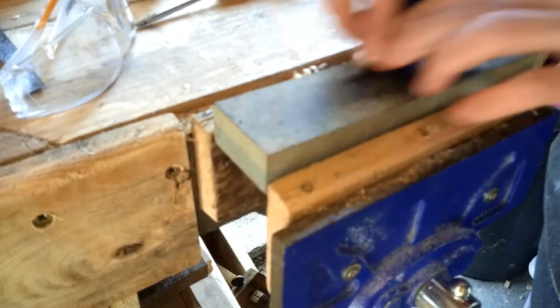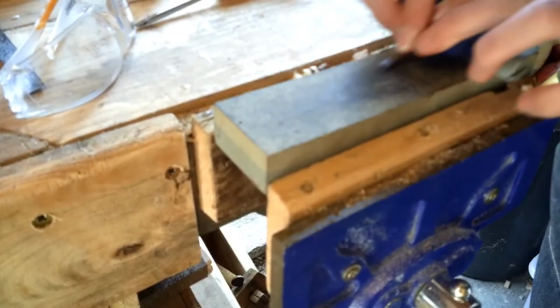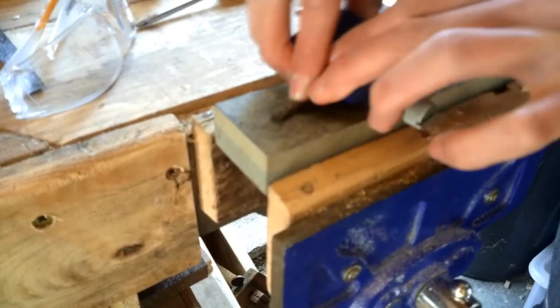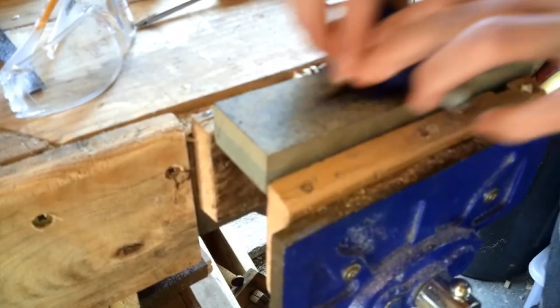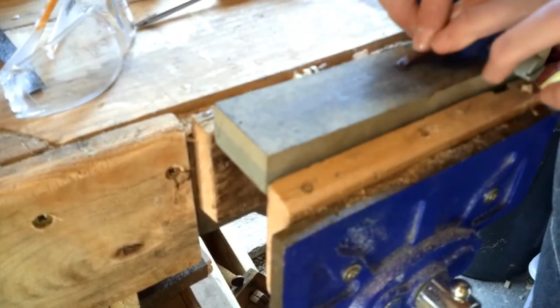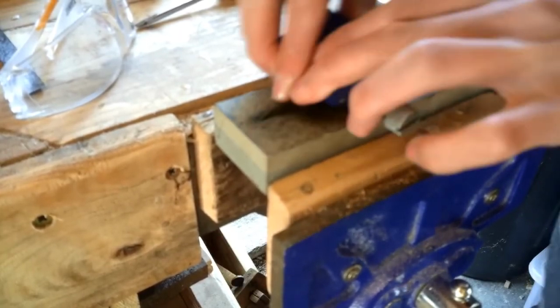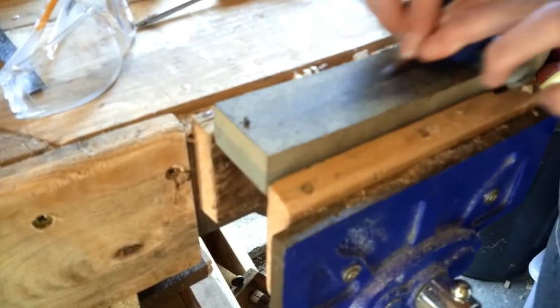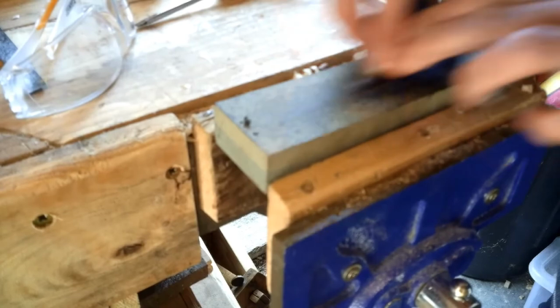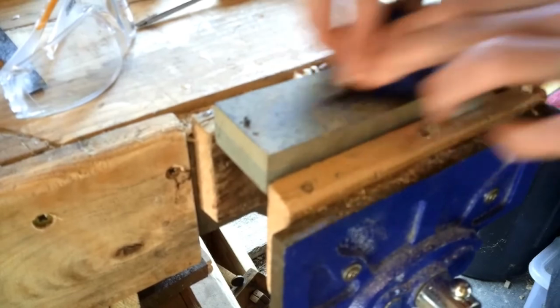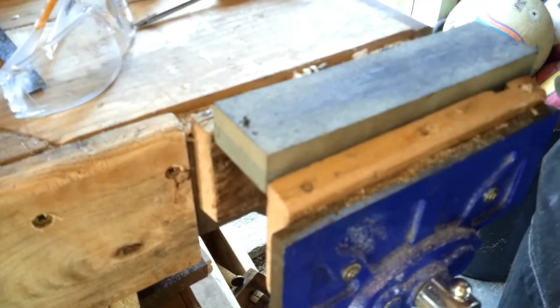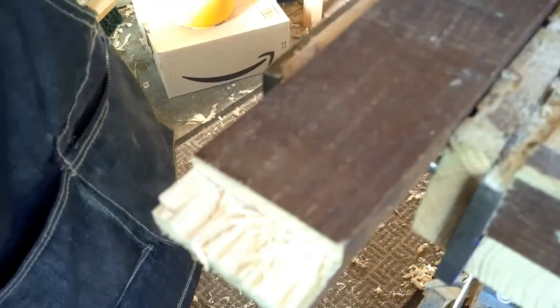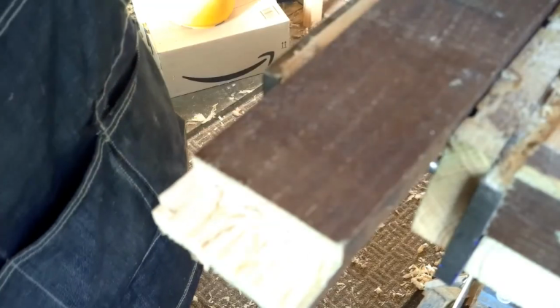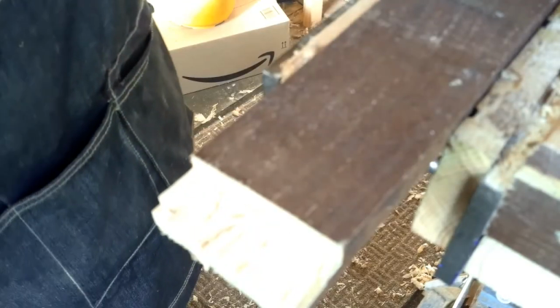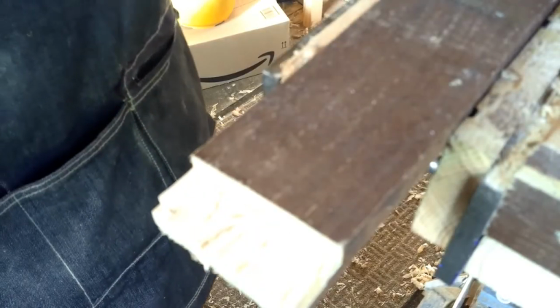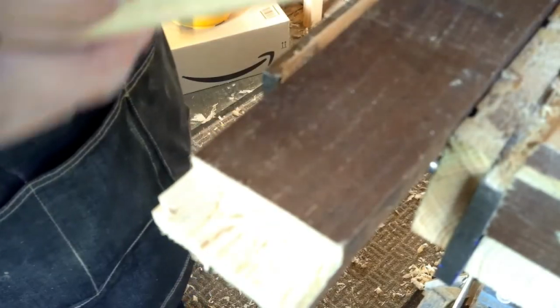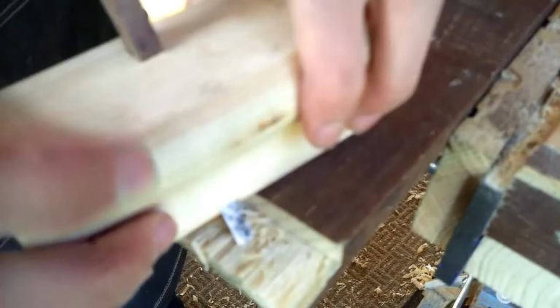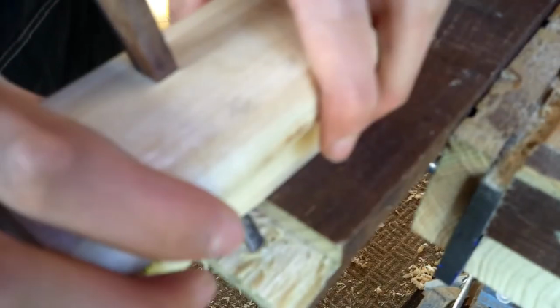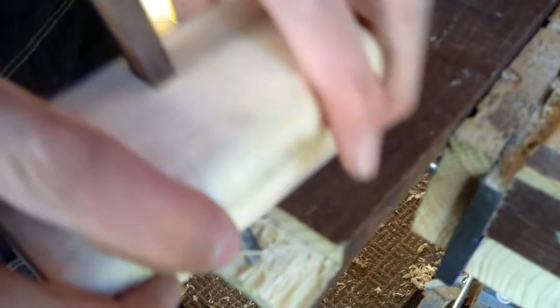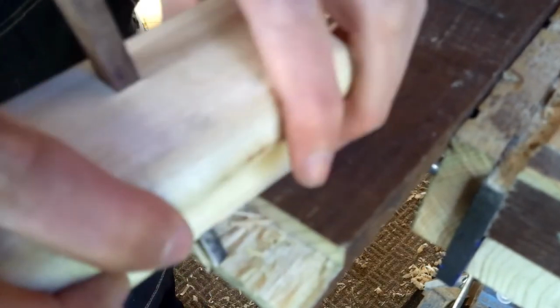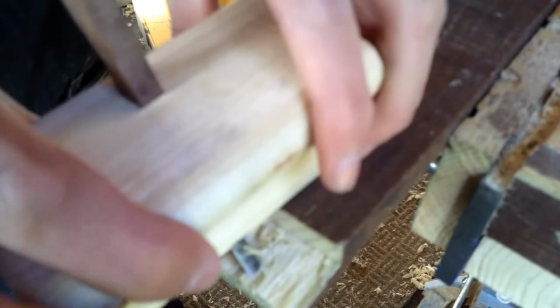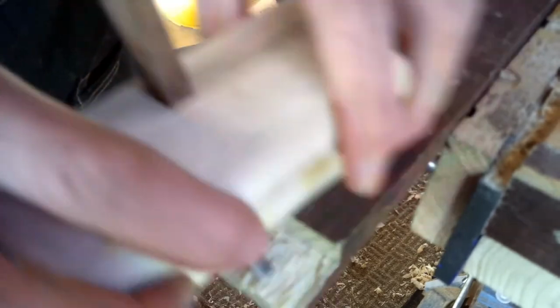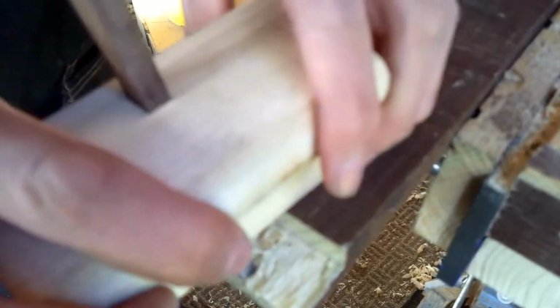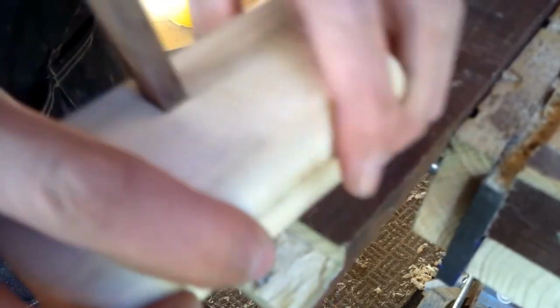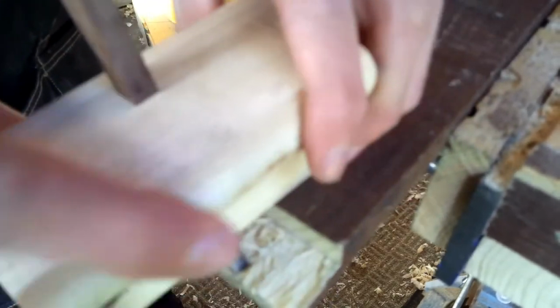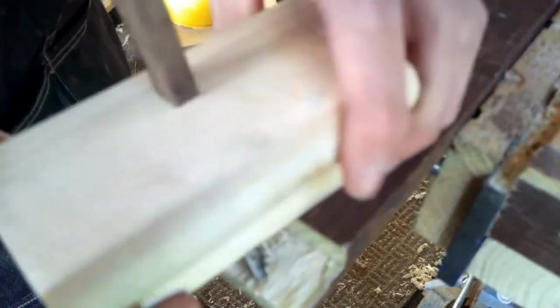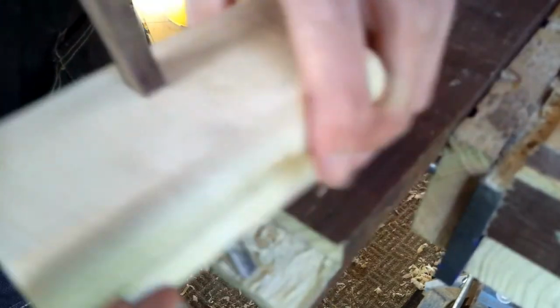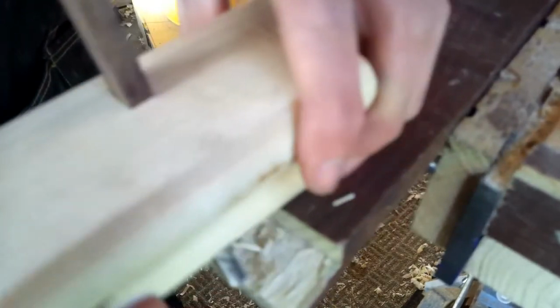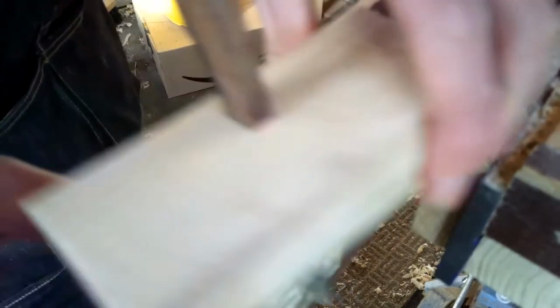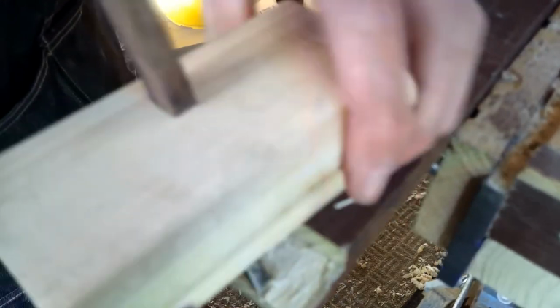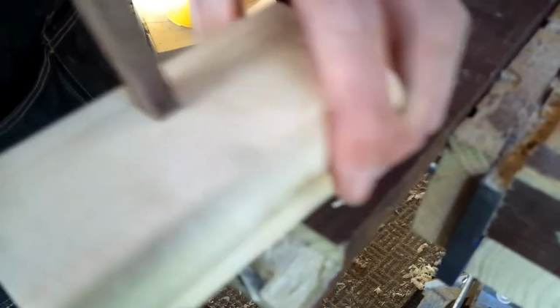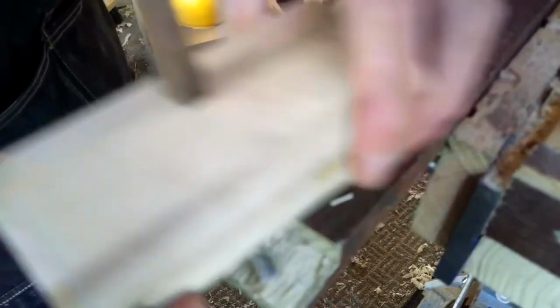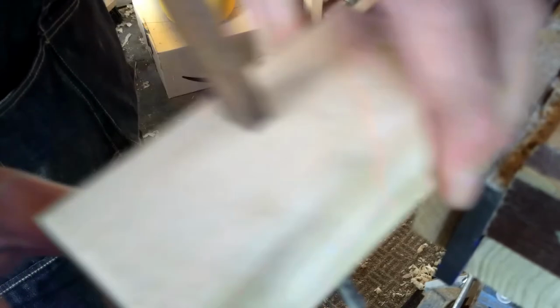From this angle it sort of looks like a robot! Before I try it out I'm just going to hone the edge on my oilstone, and then we are going to try it out. It doesn't actually cut brilliantly.